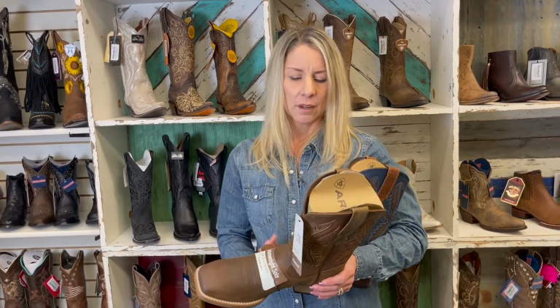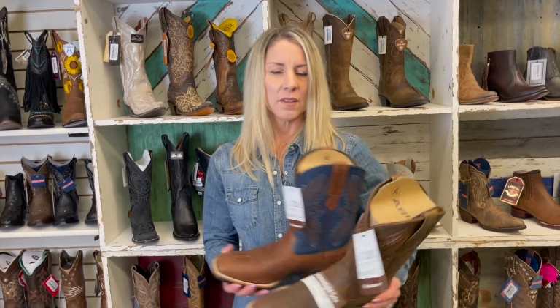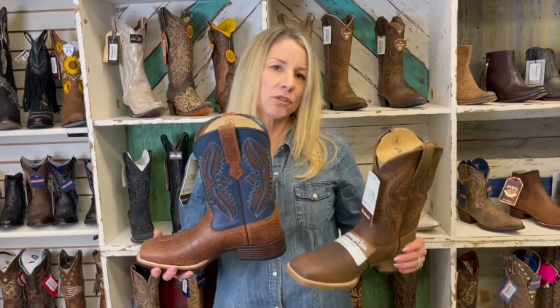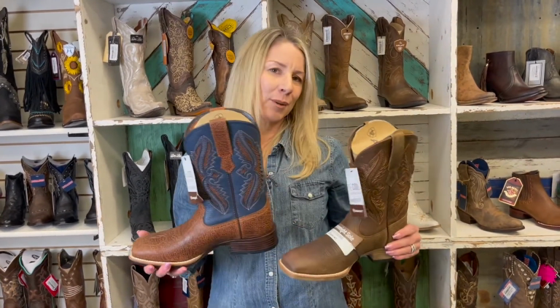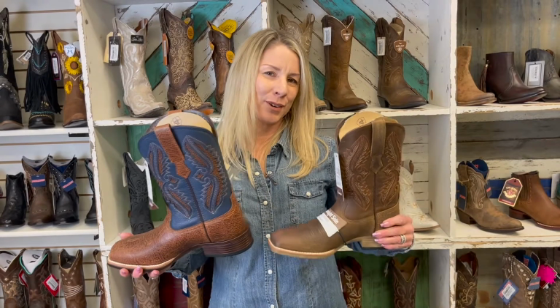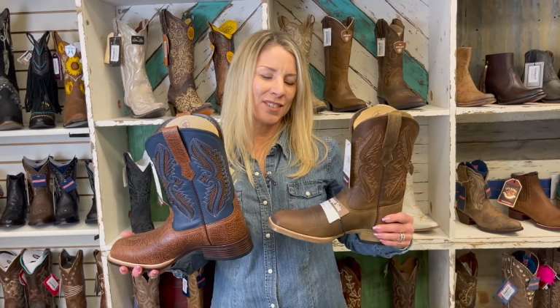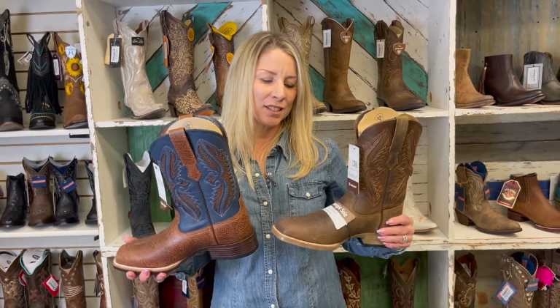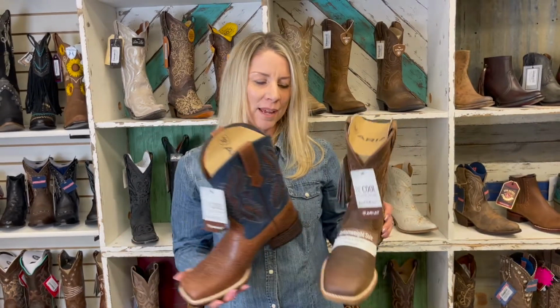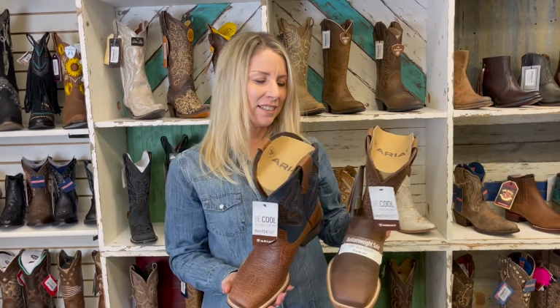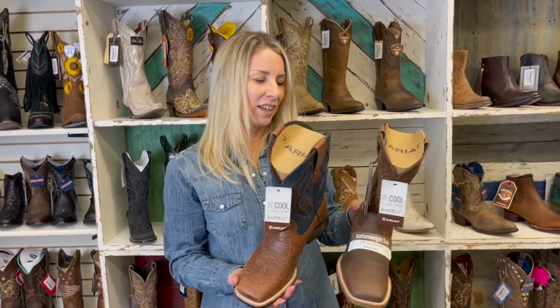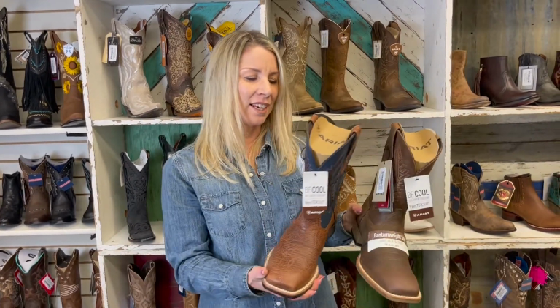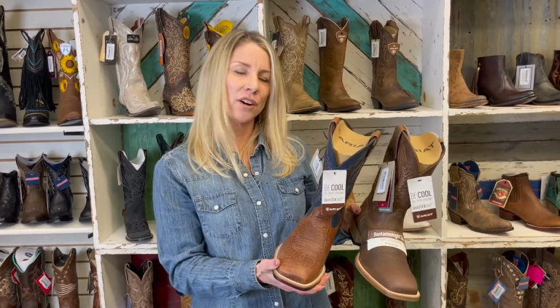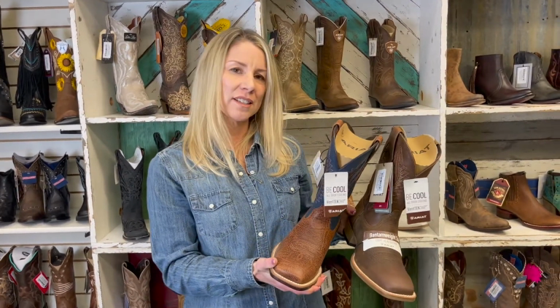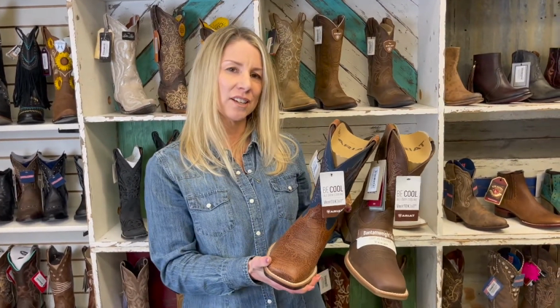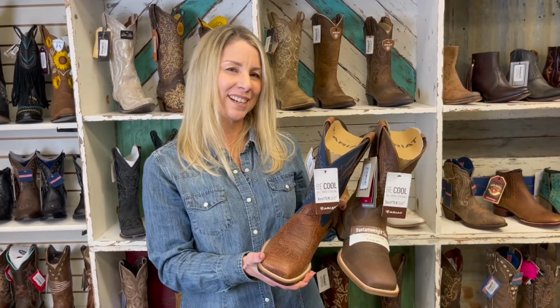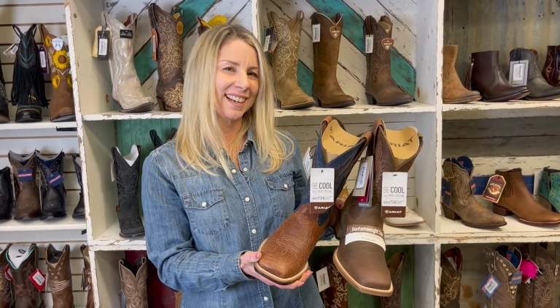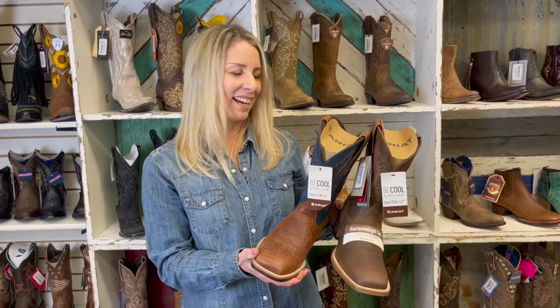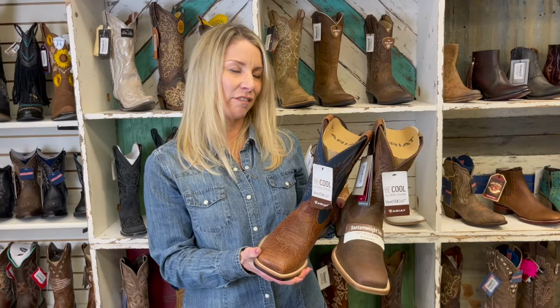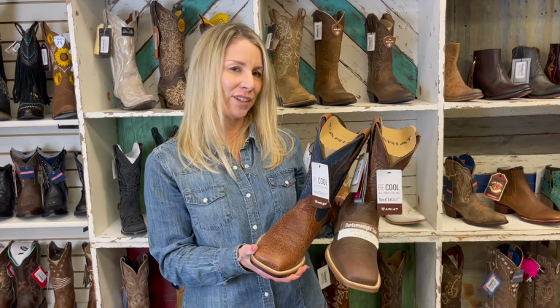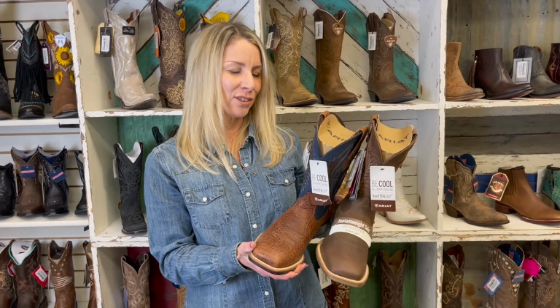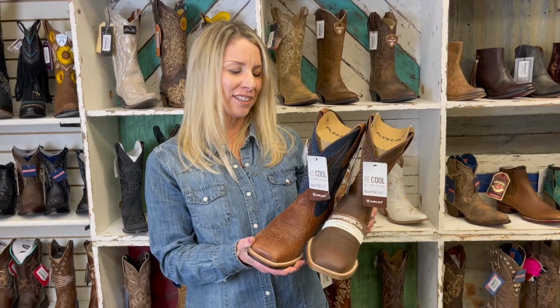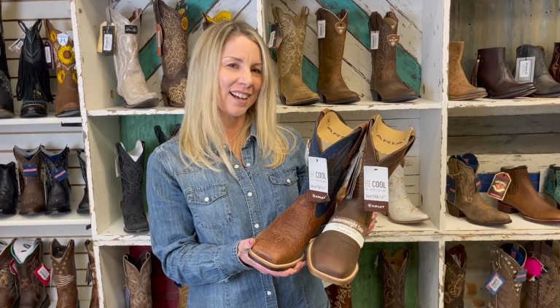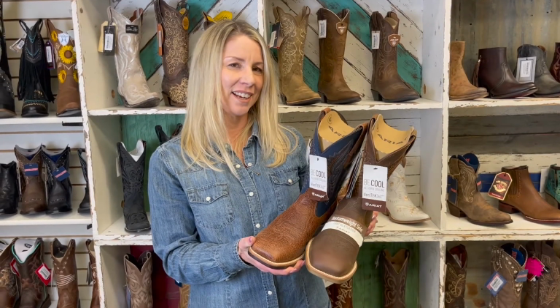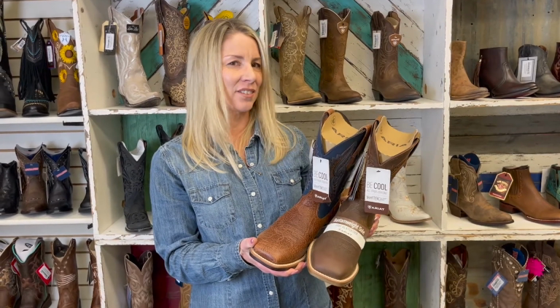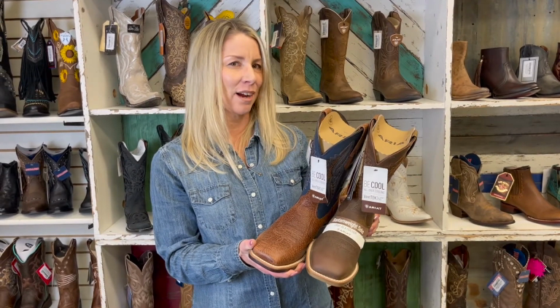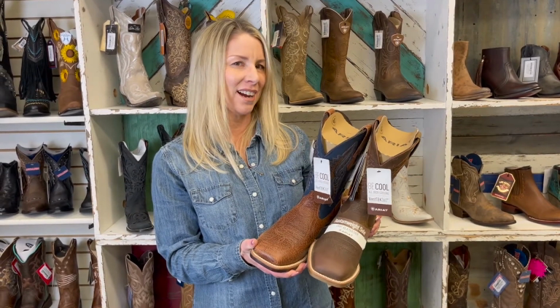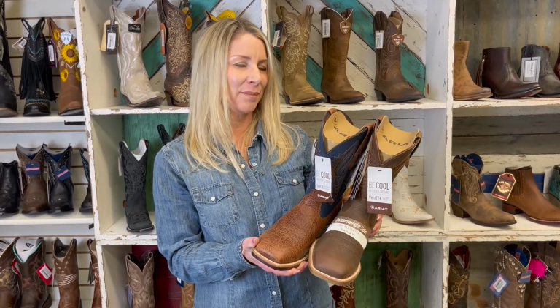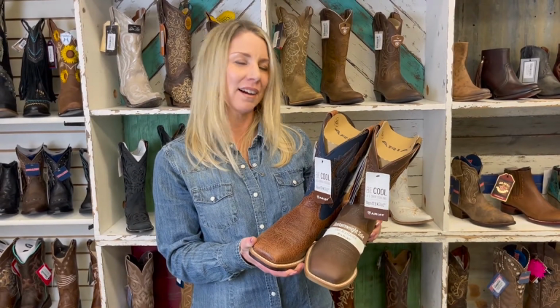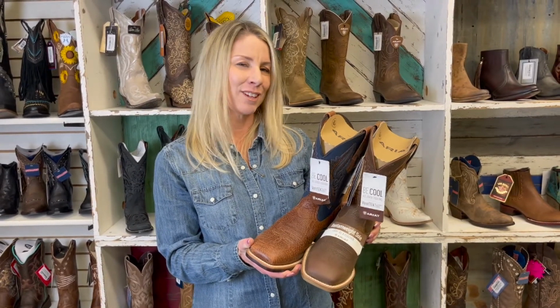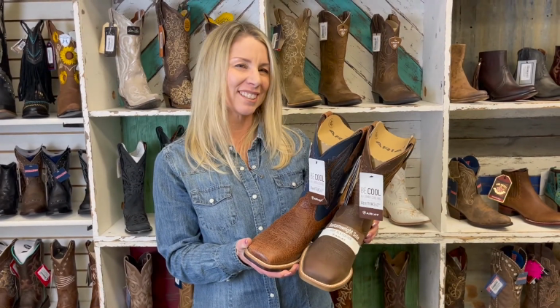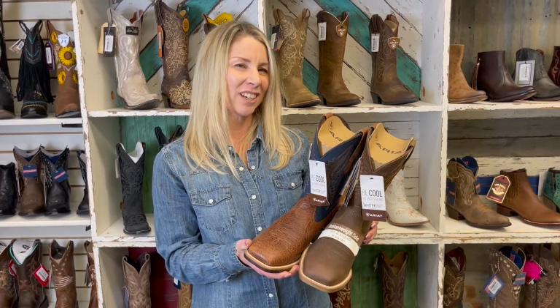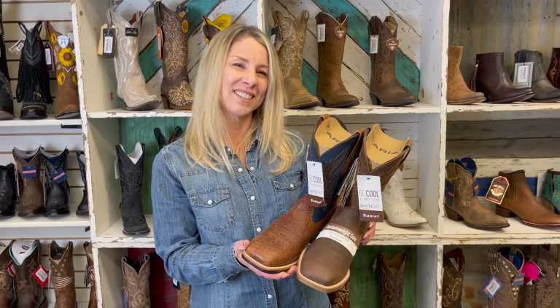Both of these boots are available in a variety of sizes for men and they are listed at $219.99. Available in store and online at CowTownCowboy.com. Thank you for watching — hope to see you soon.